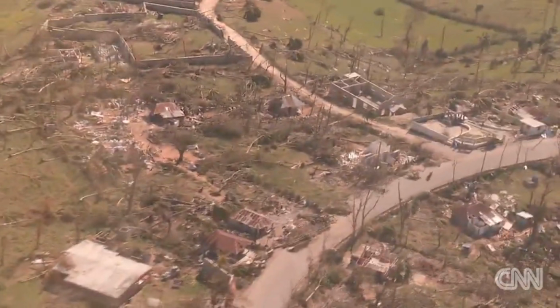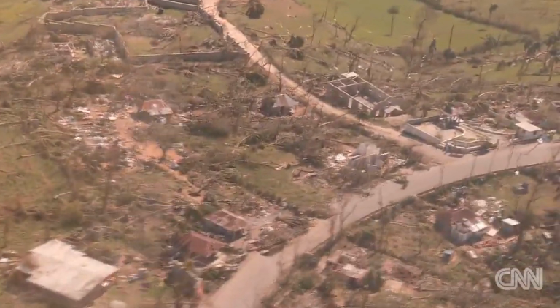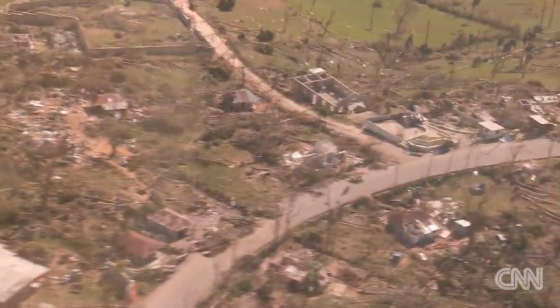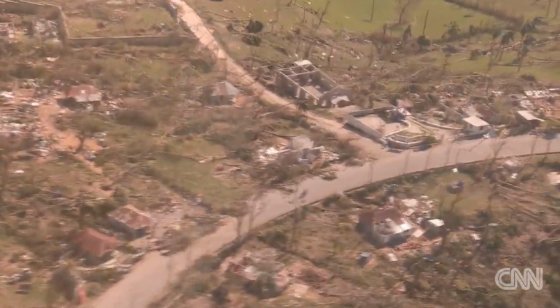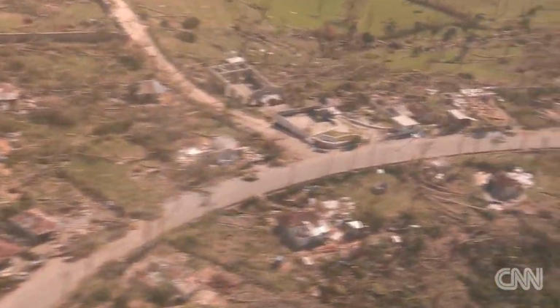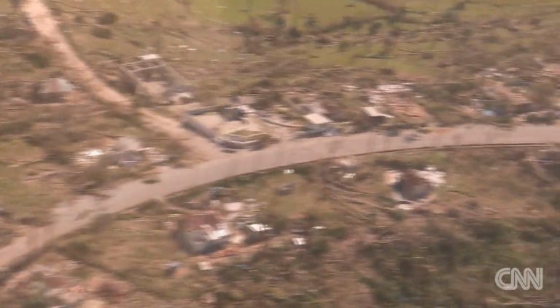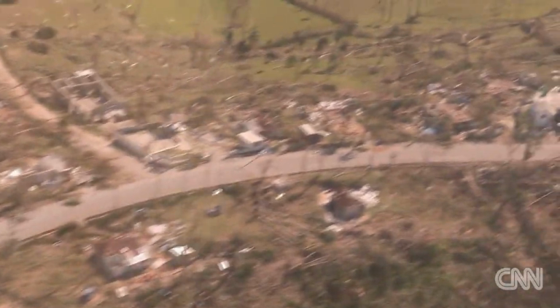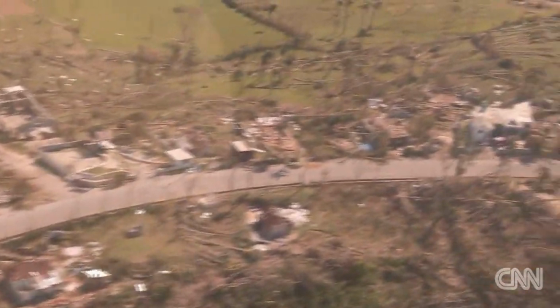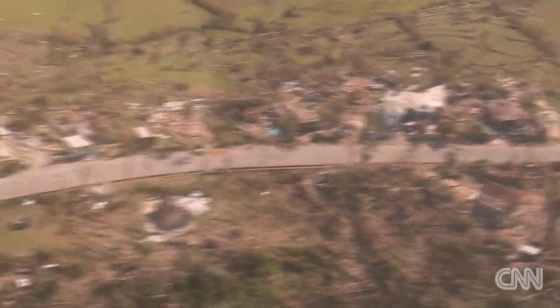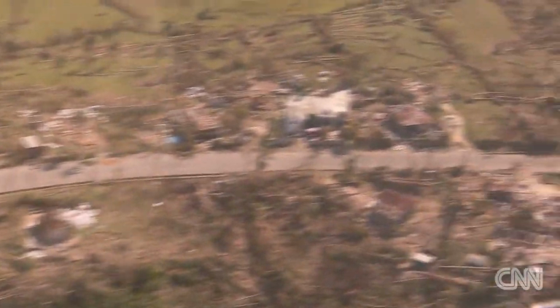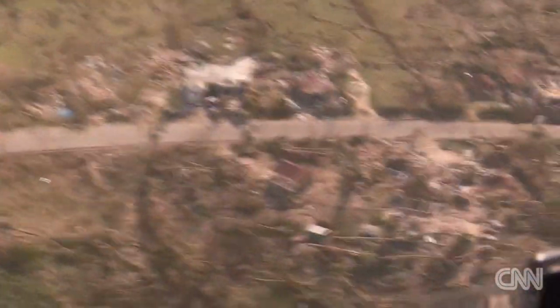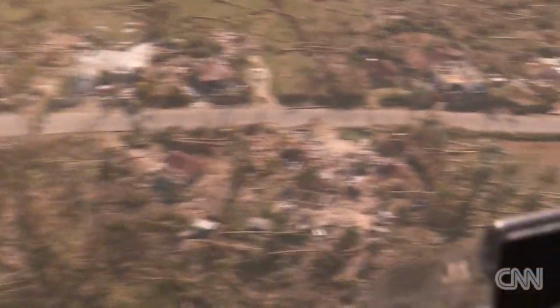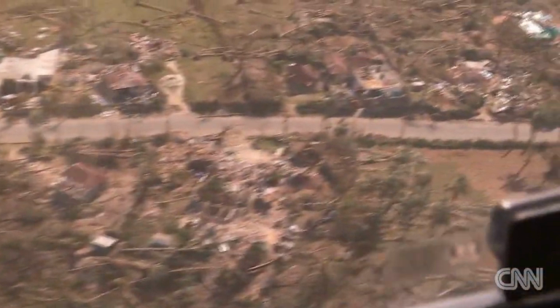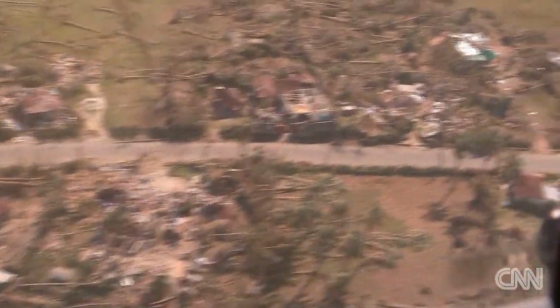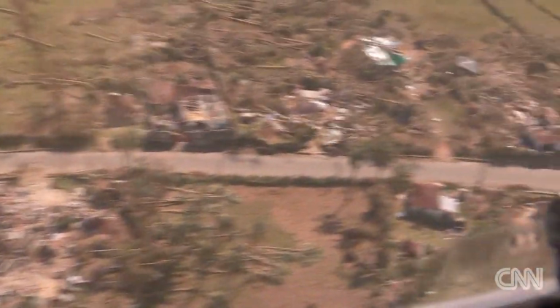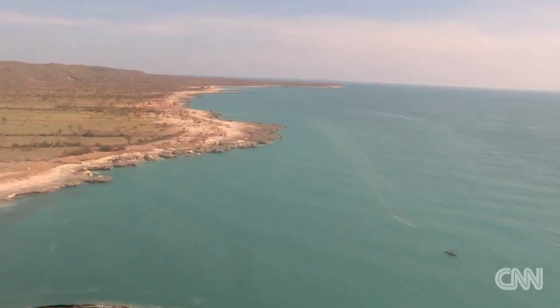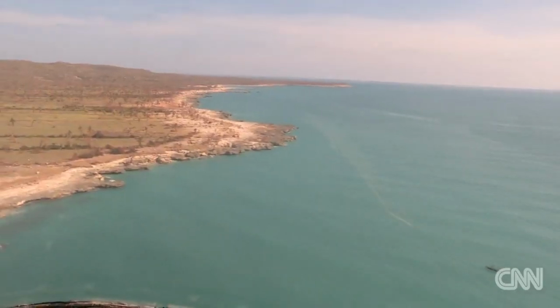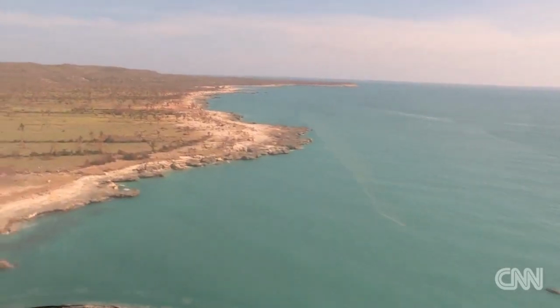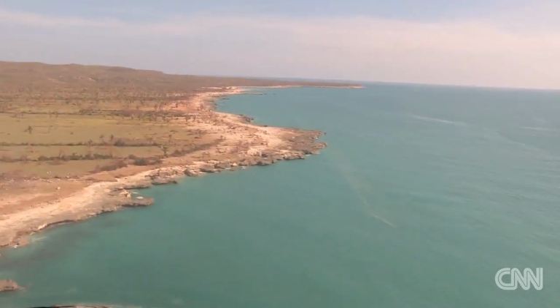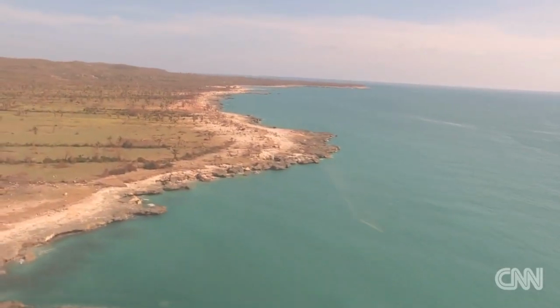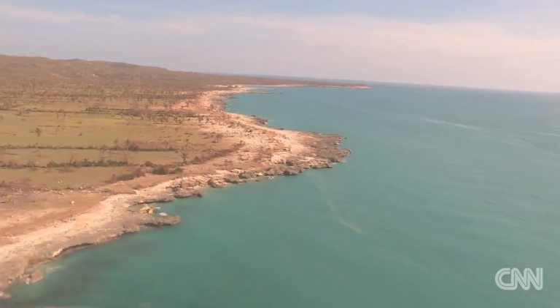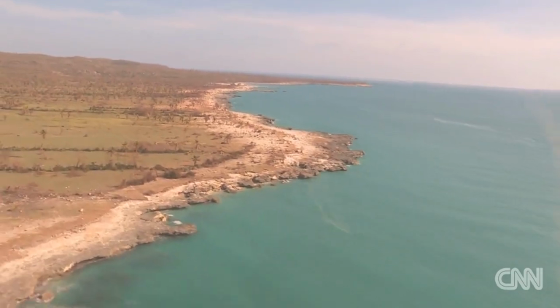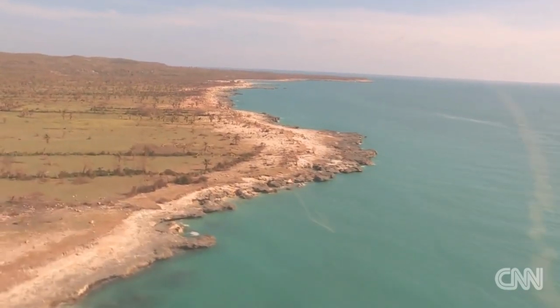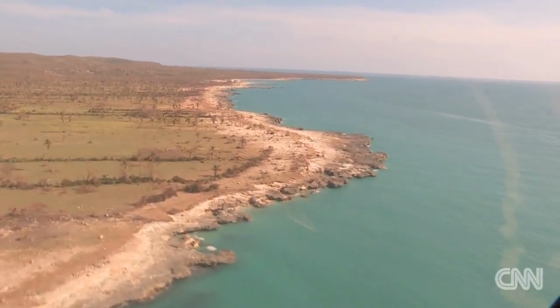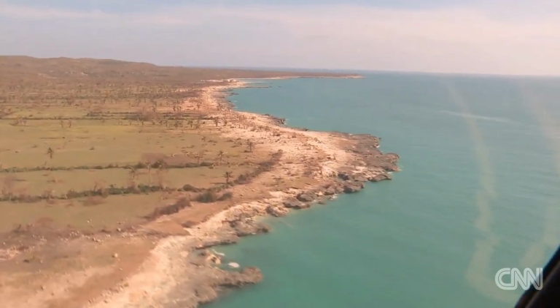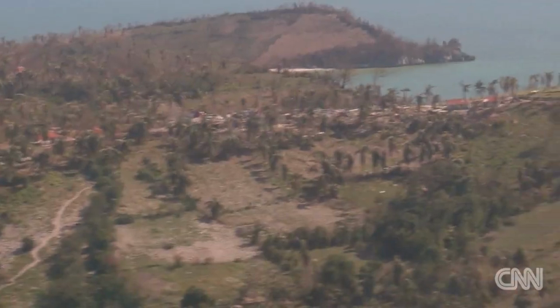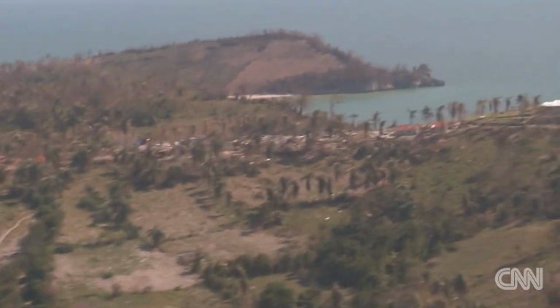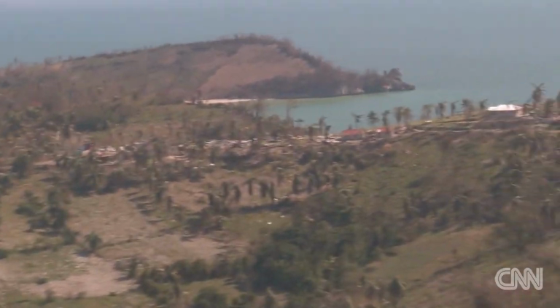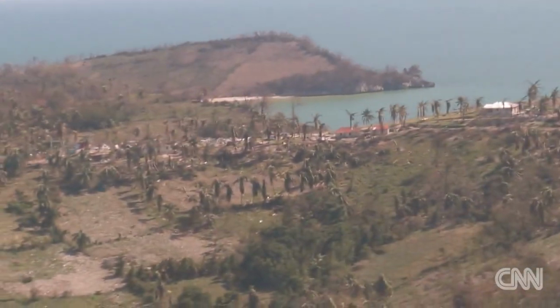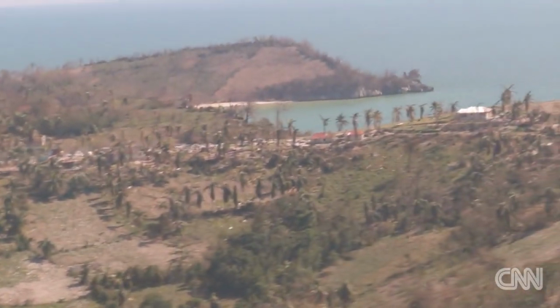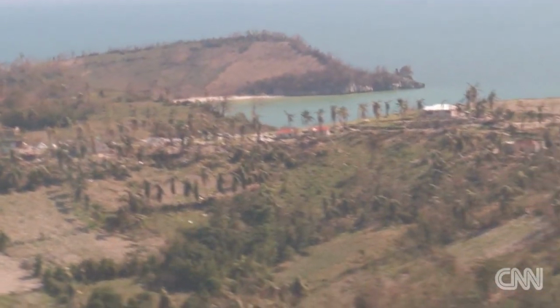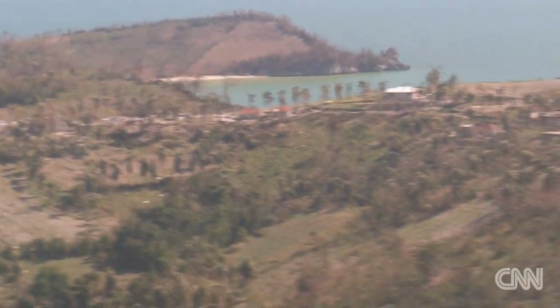Hurricane Matthew killed hundreds of people and left tens of thousands homeless. We're flying over Haiti's southwestern peninsula, one of the most isolated parts of the country.